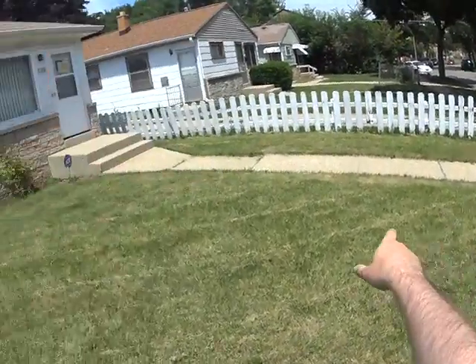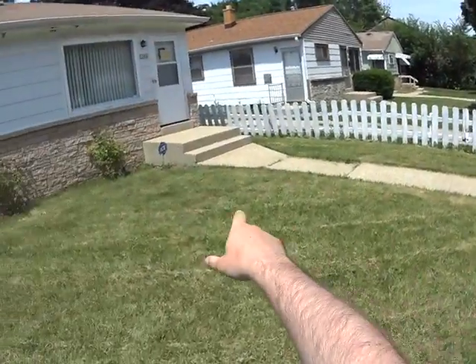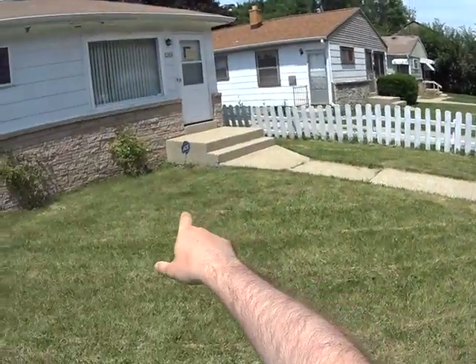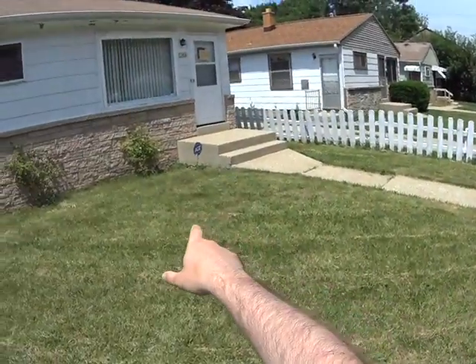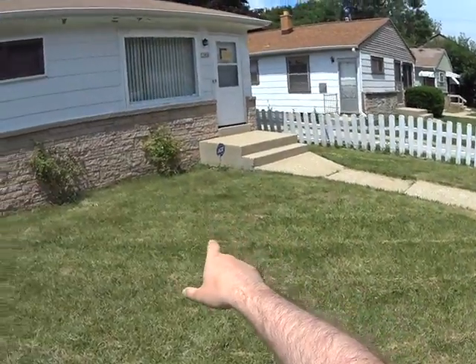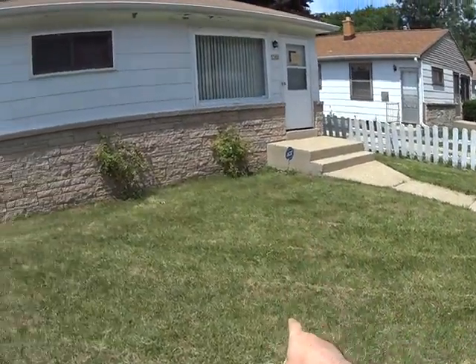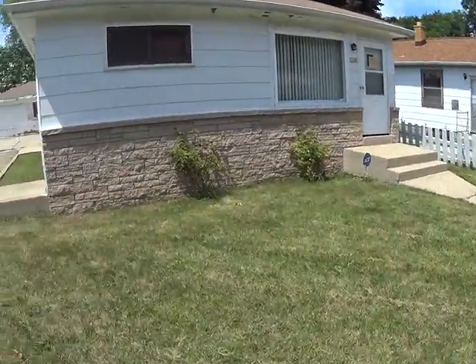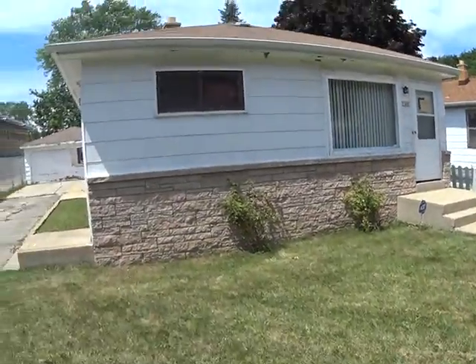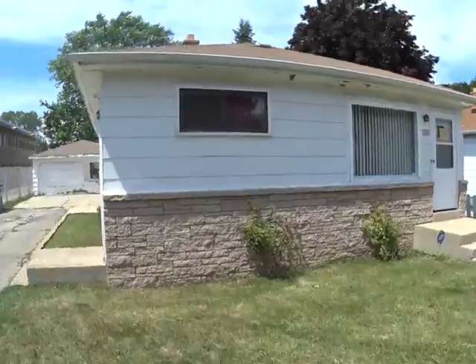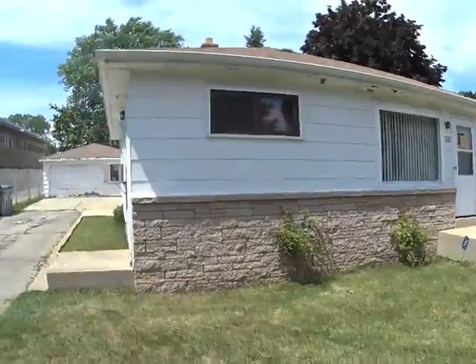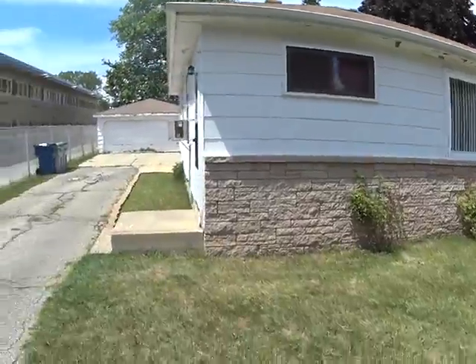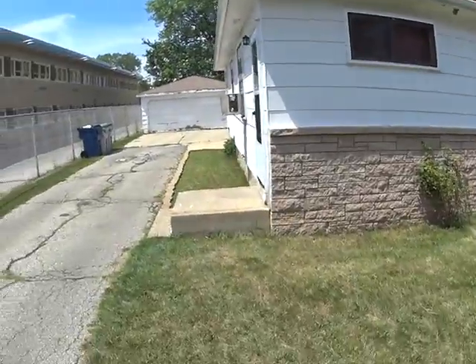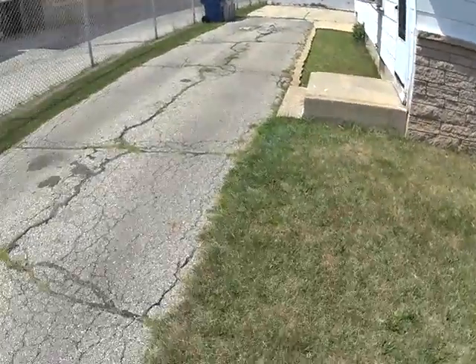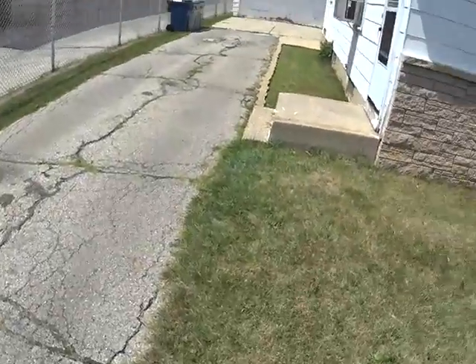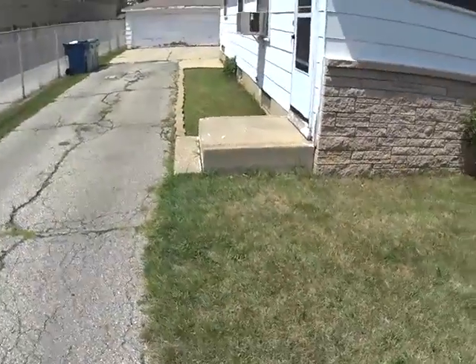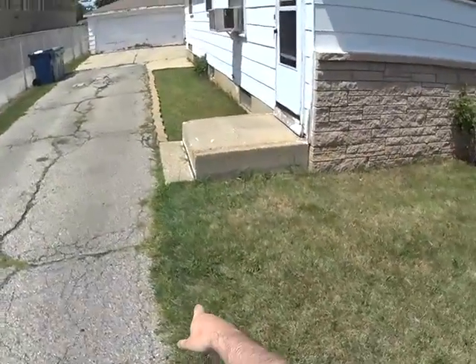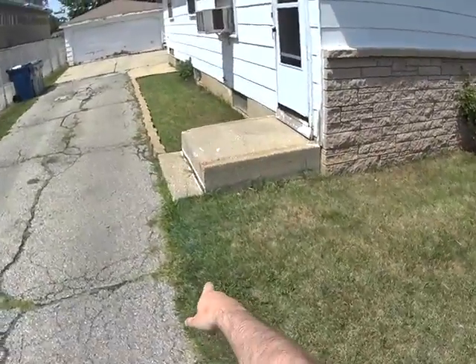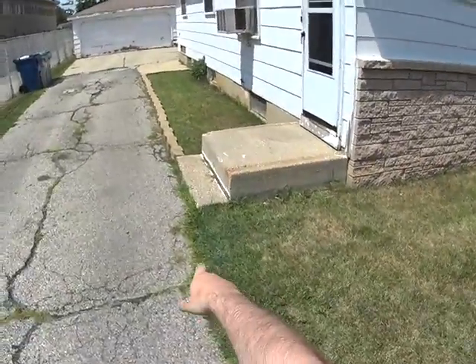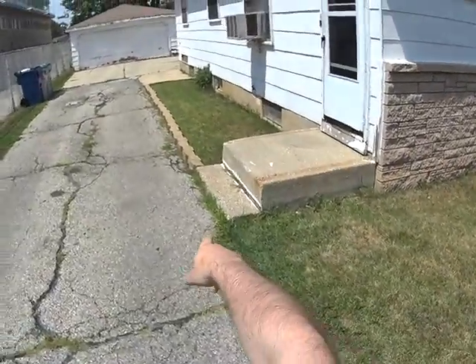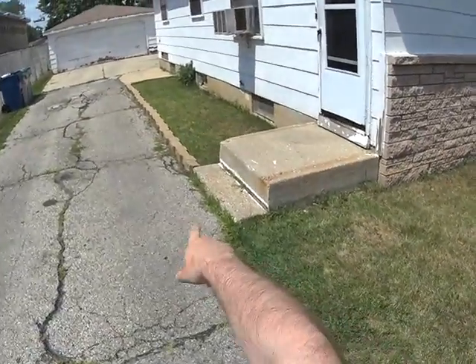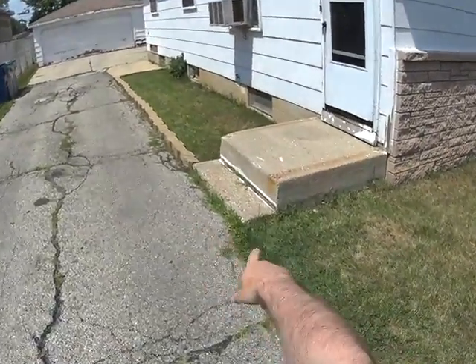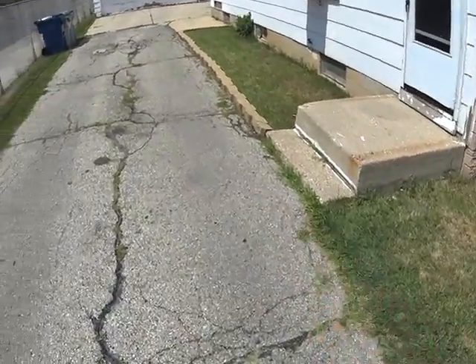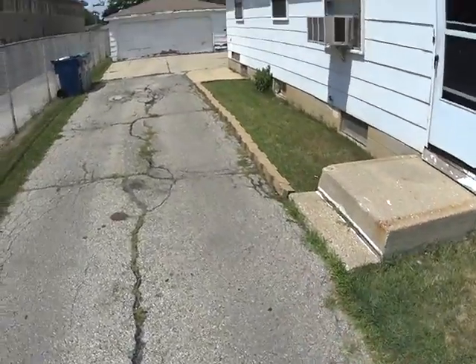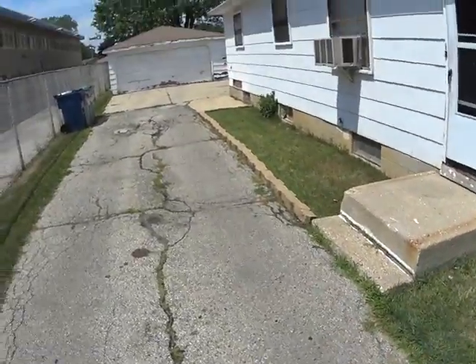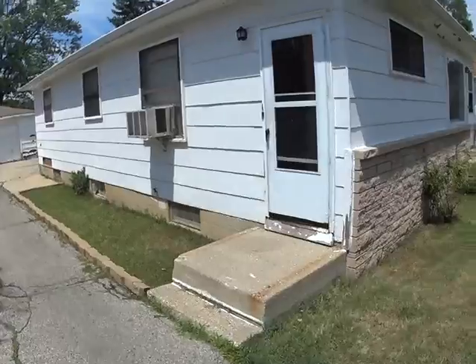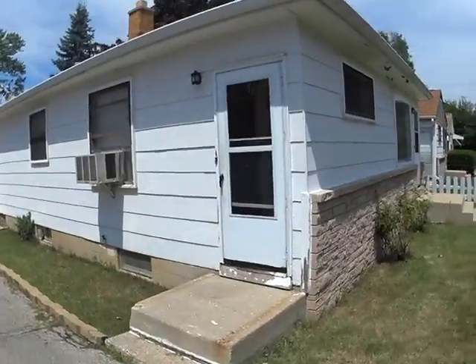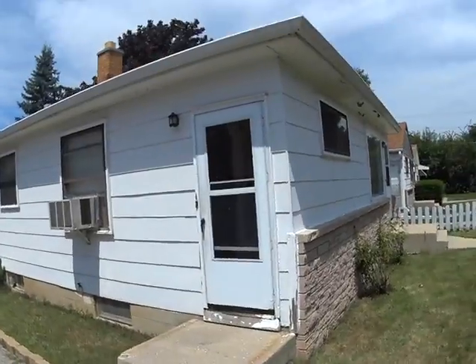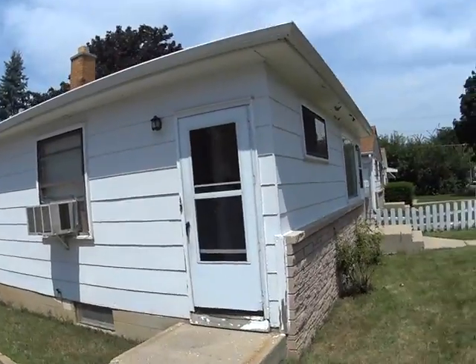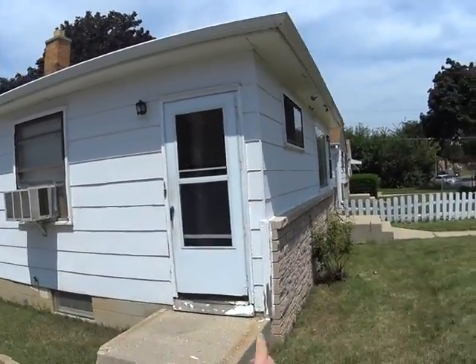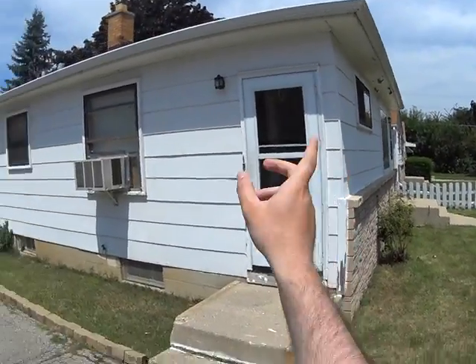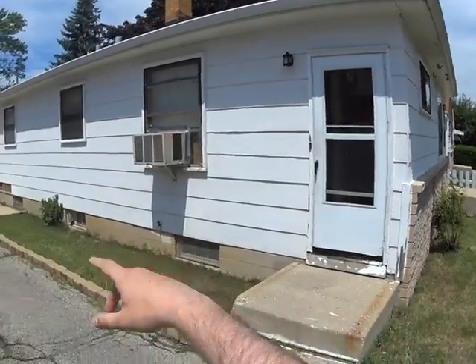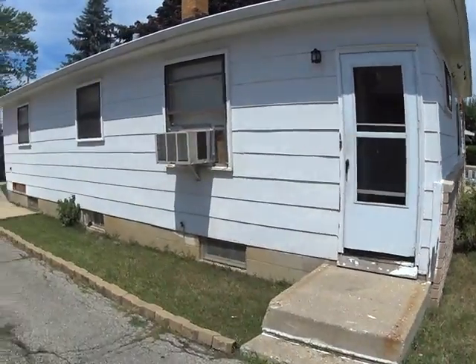This sidewalk looks nice. On this porch area there's some concrete issues. Scrape and paint the soffit and fascia.